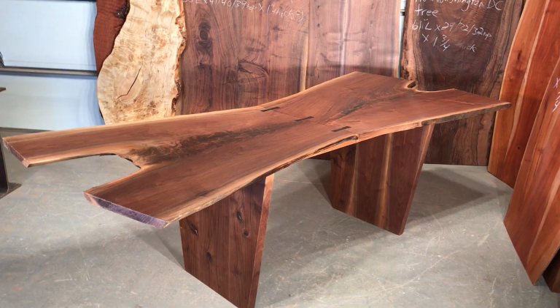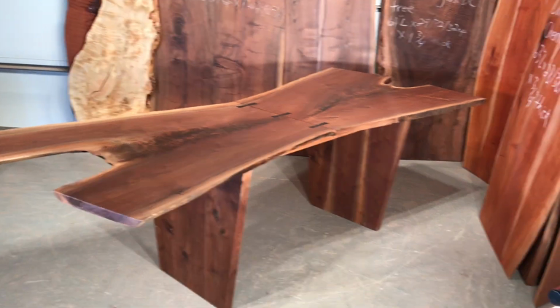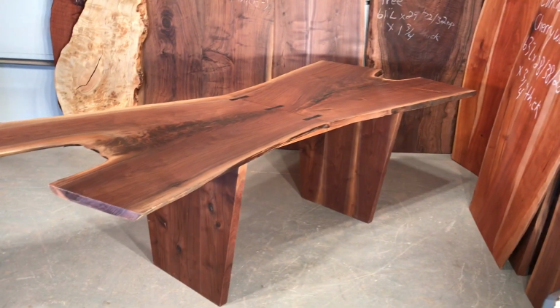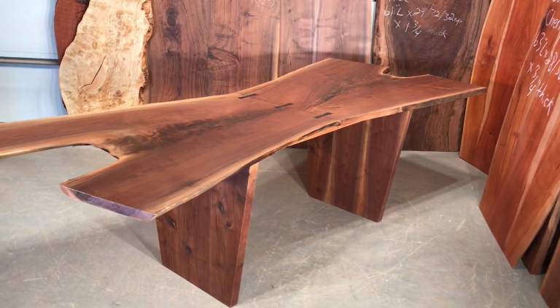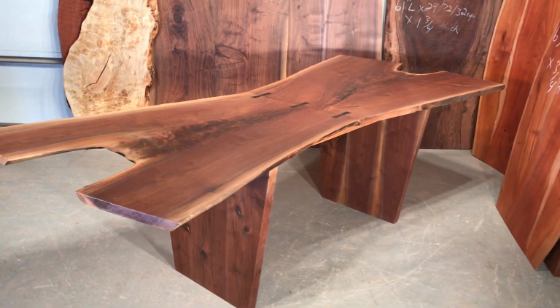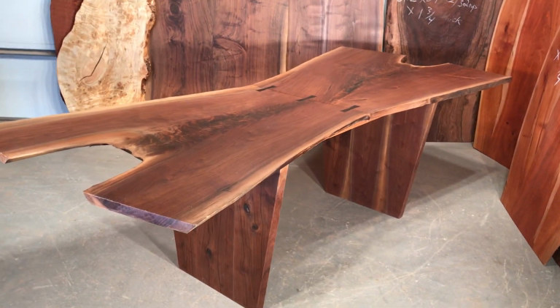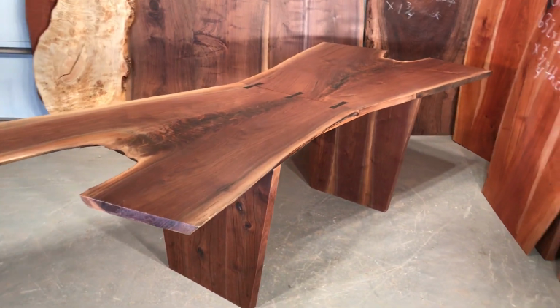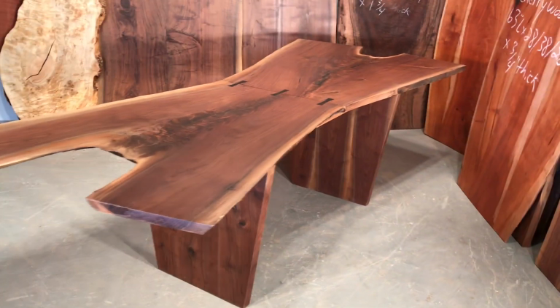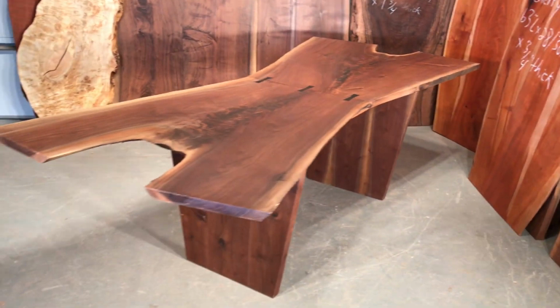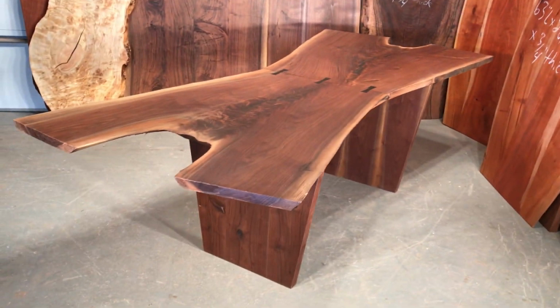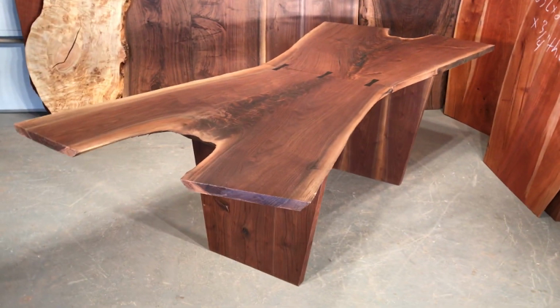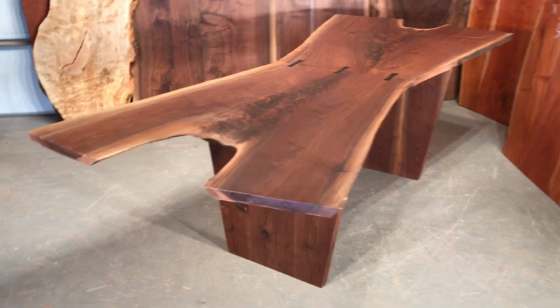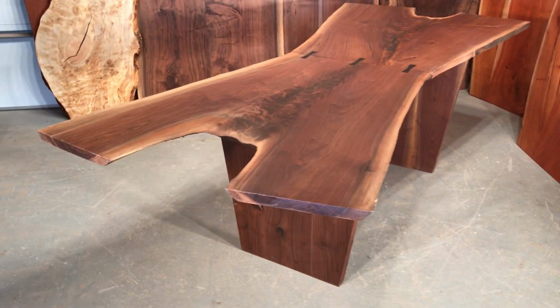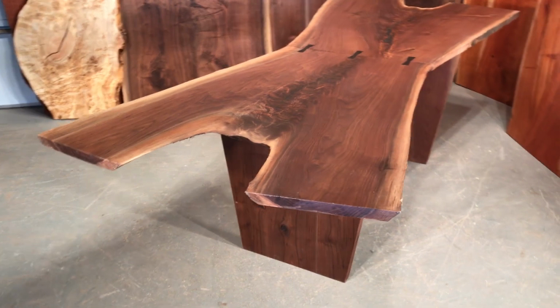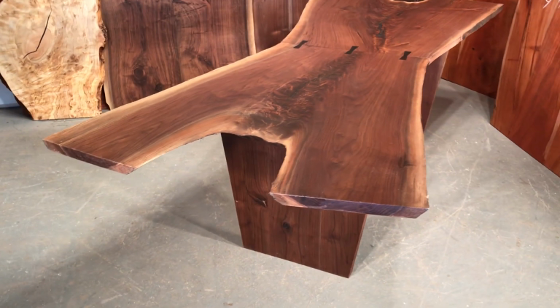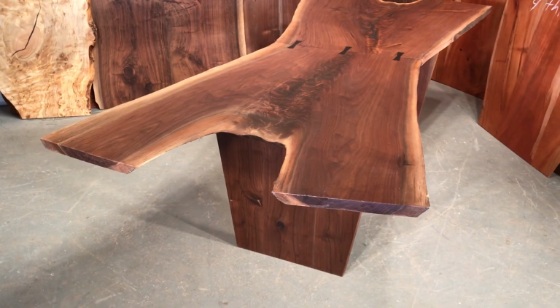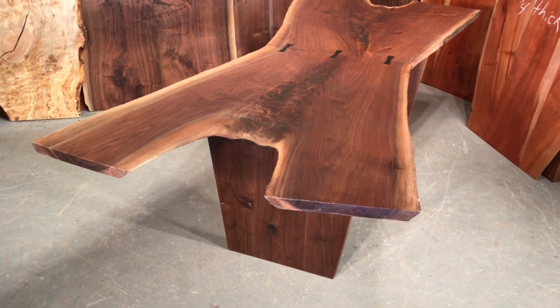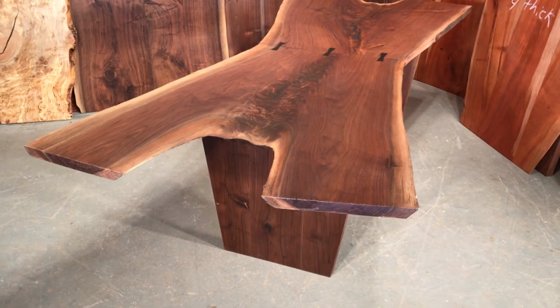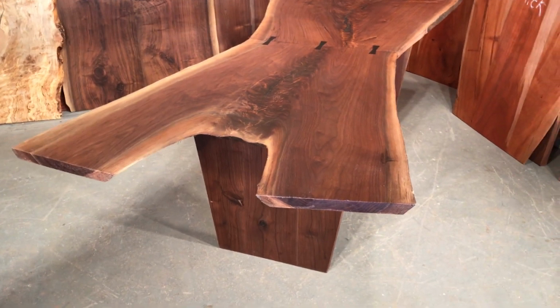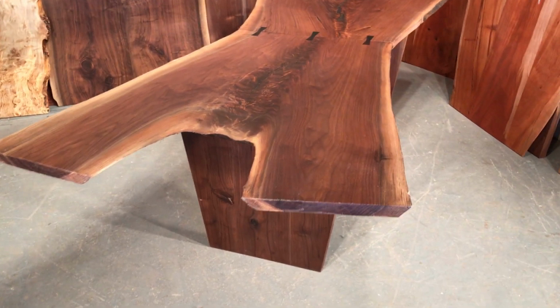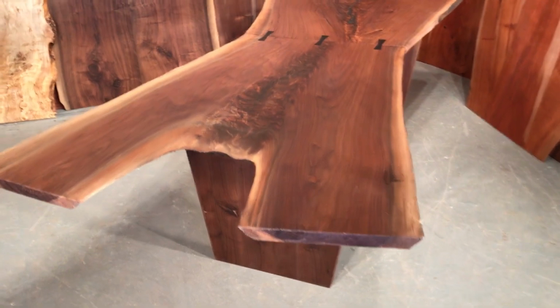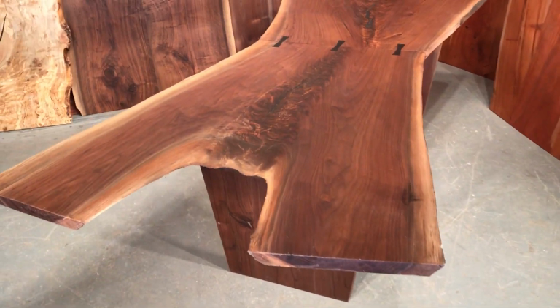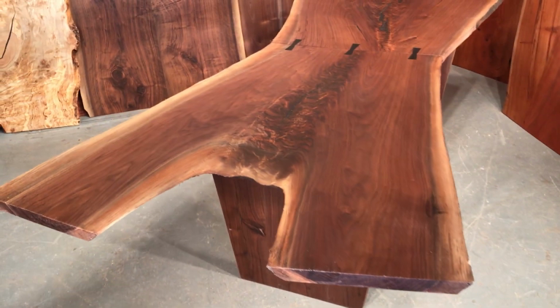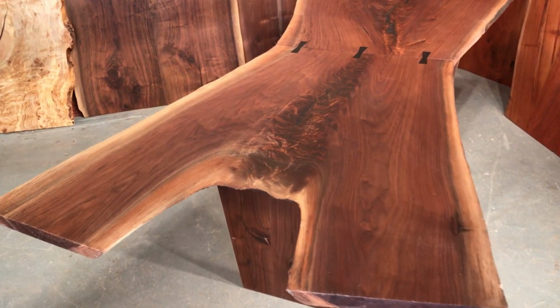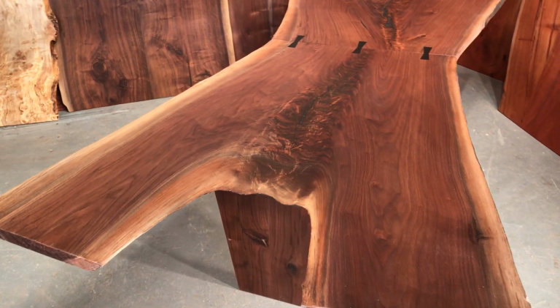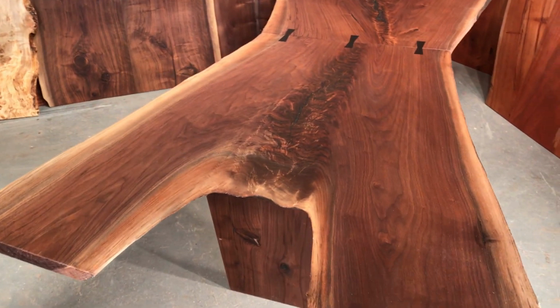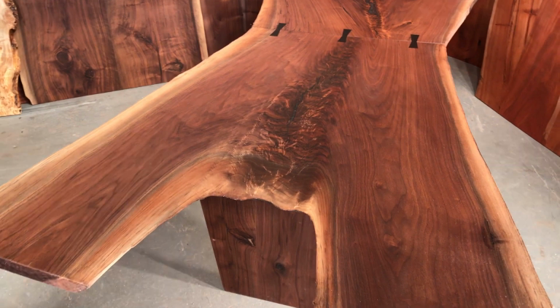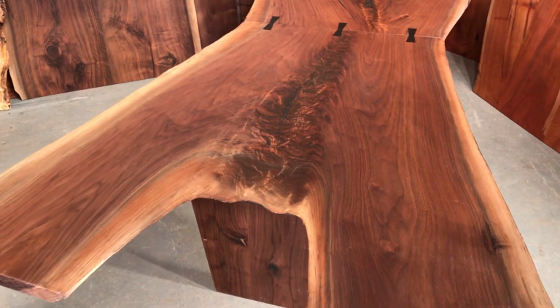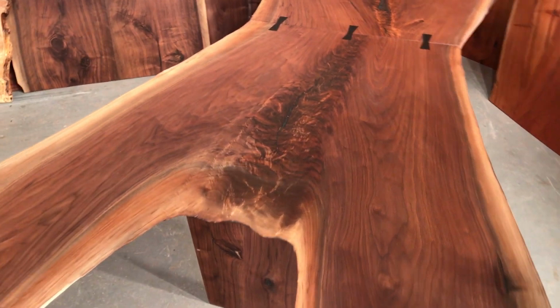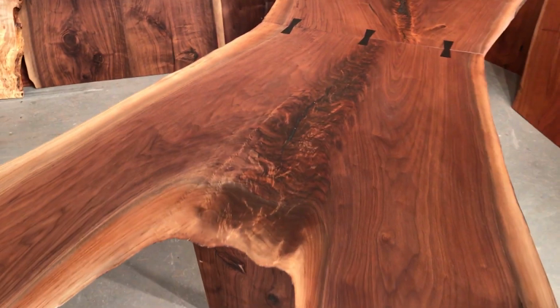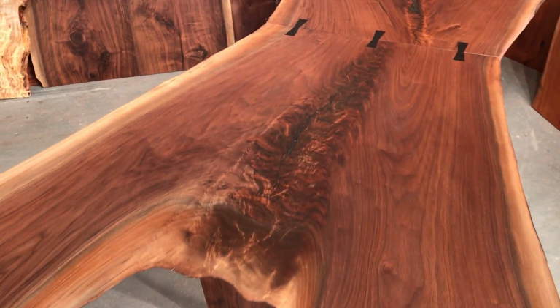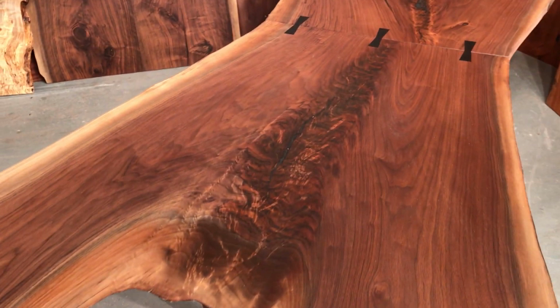This one is number 168. It's some walnut crotch from Pennsylvania with some ebony butterflies. It's an N-matched walnut crotch.